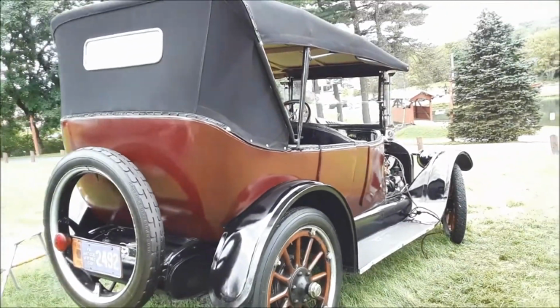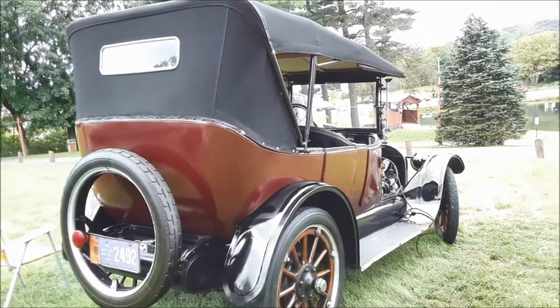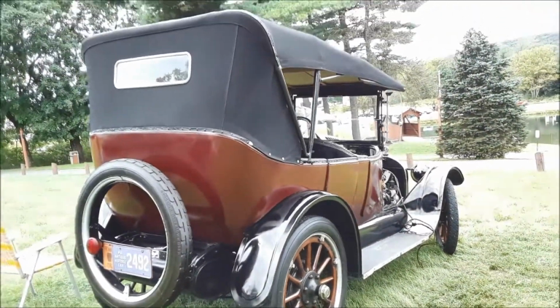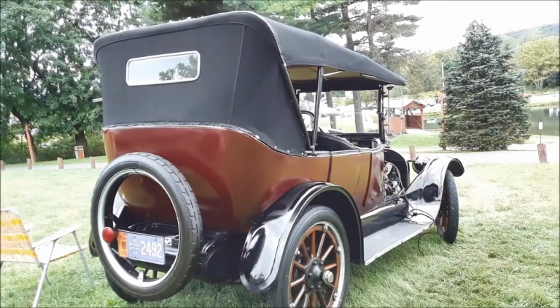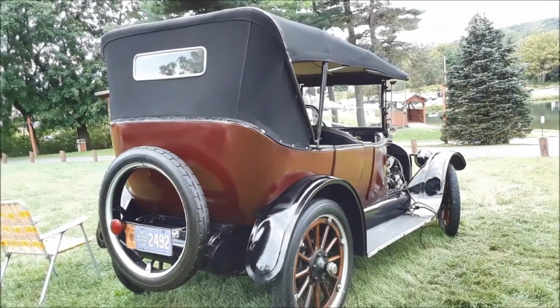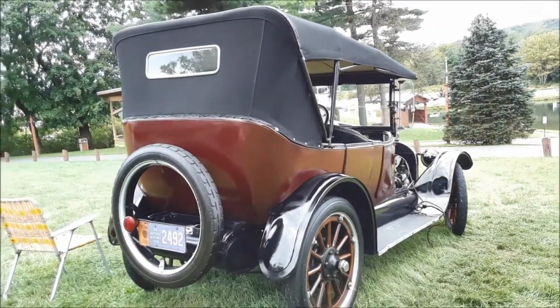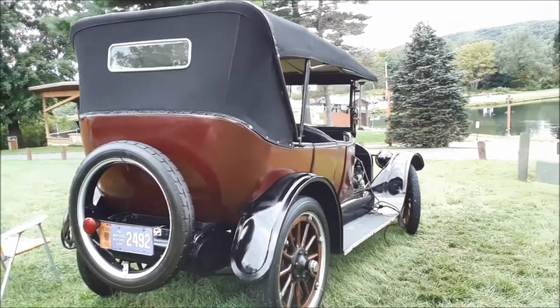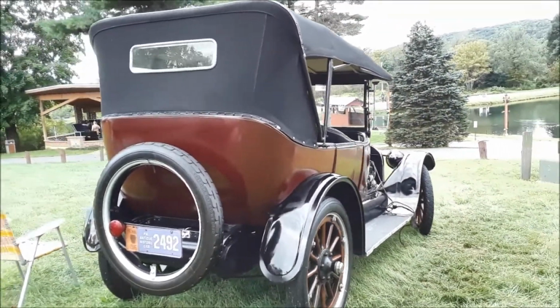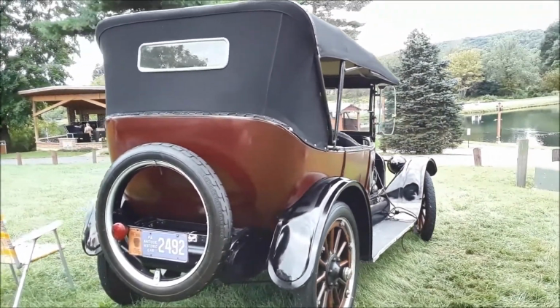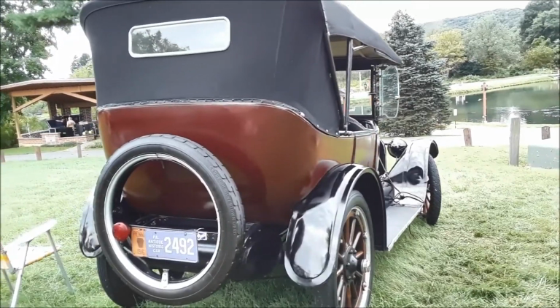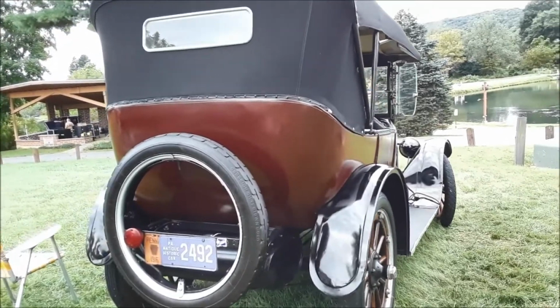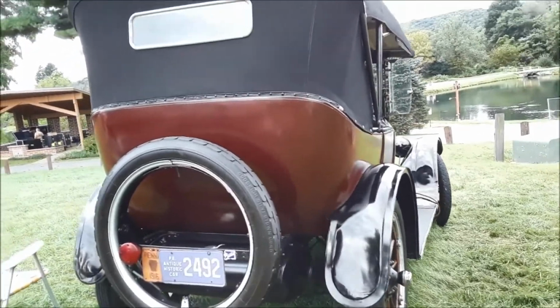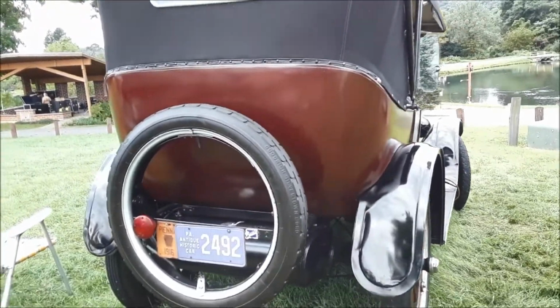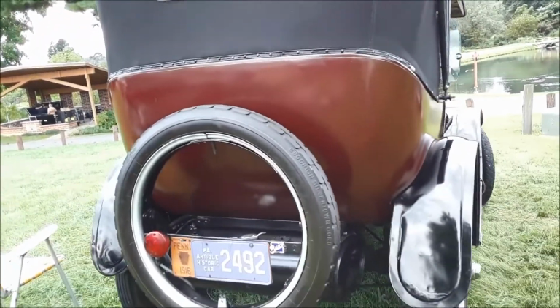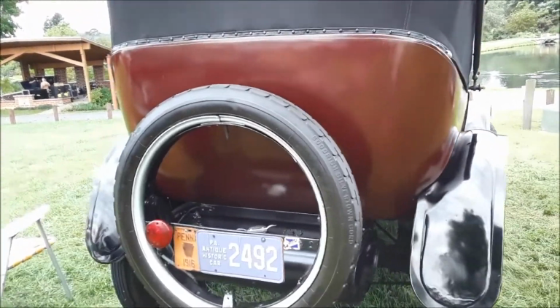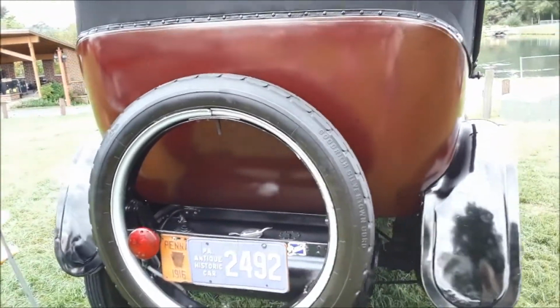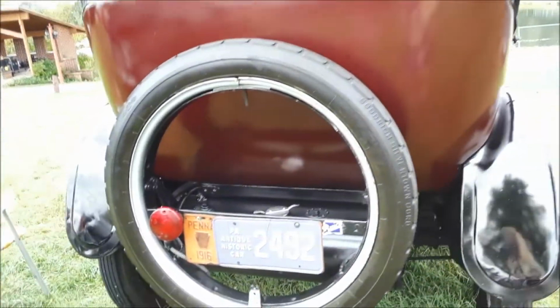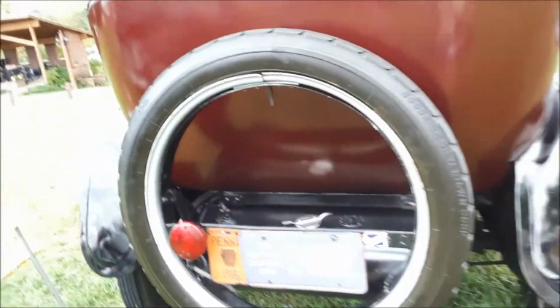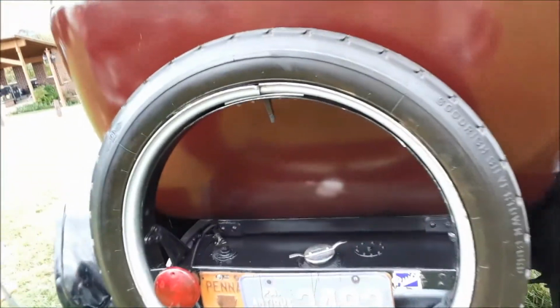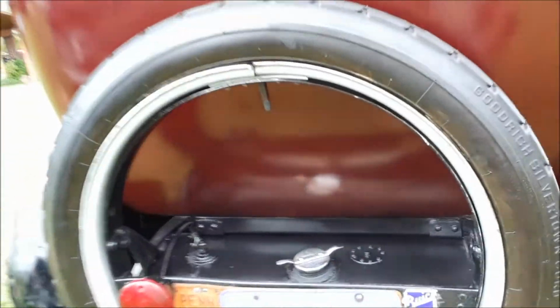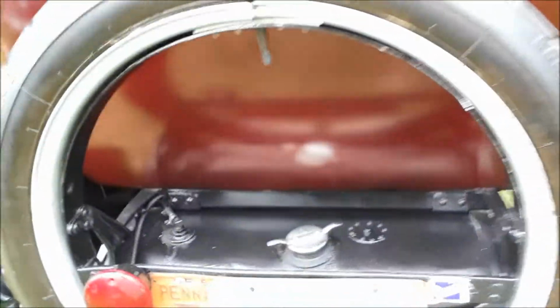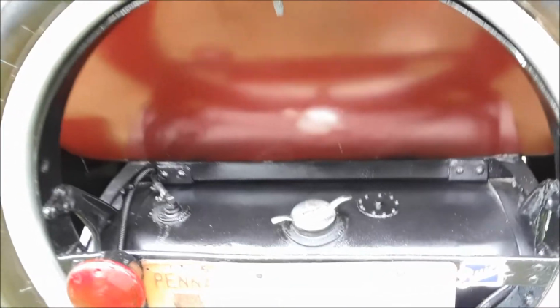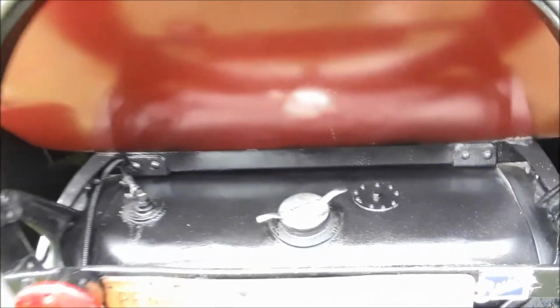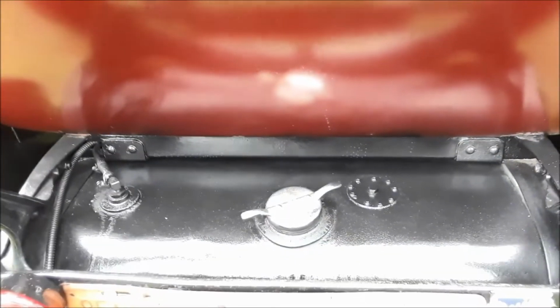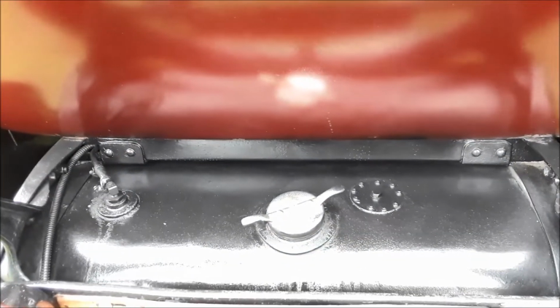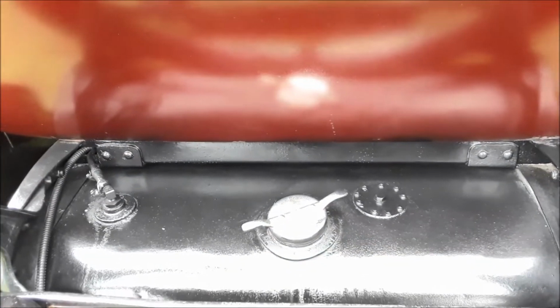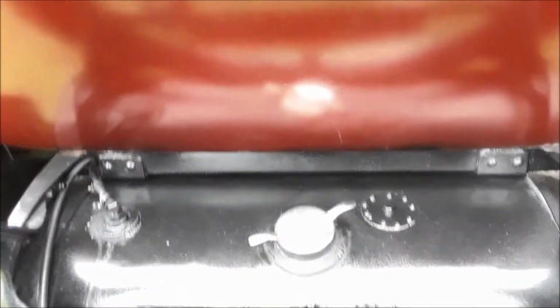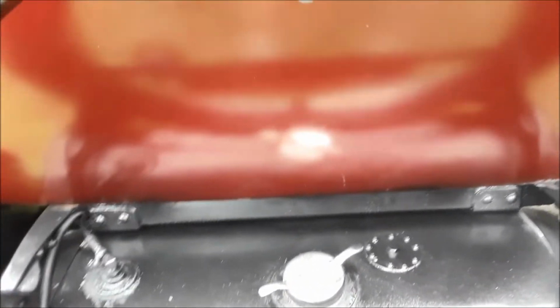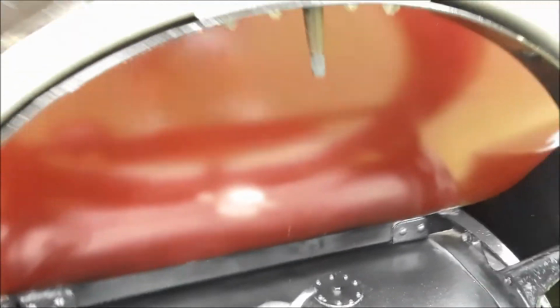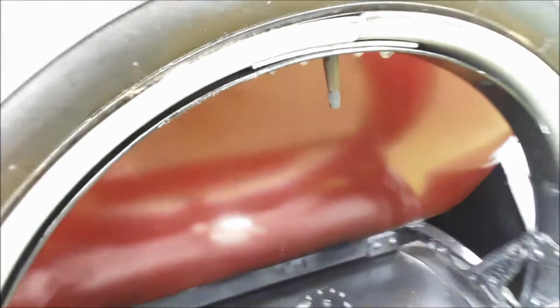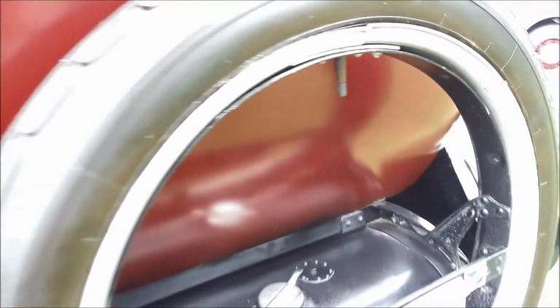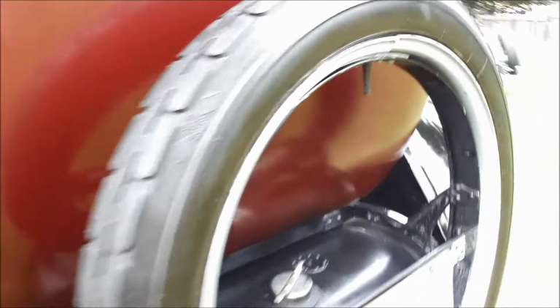Again, this is a 1916 Buick. You notice the tail light — singular. Gas tank back there, fill her up. There is no gas gauge.